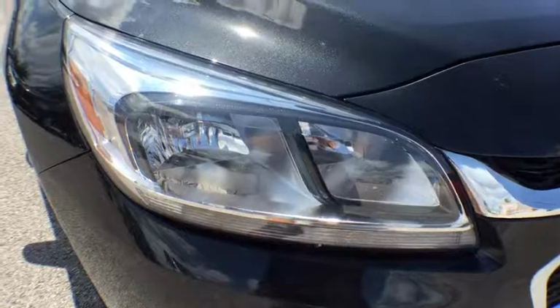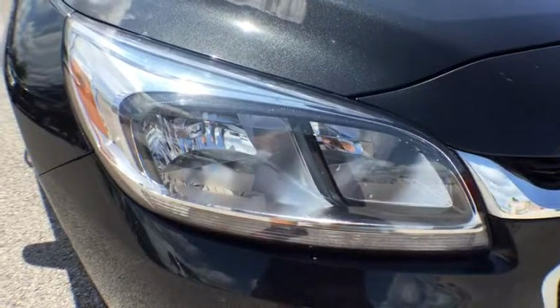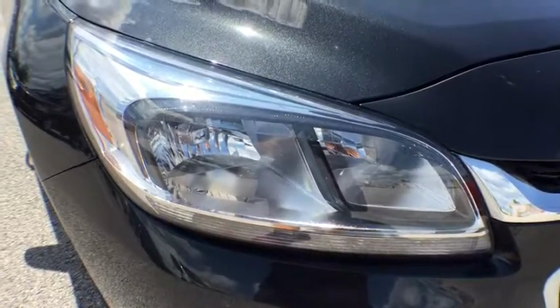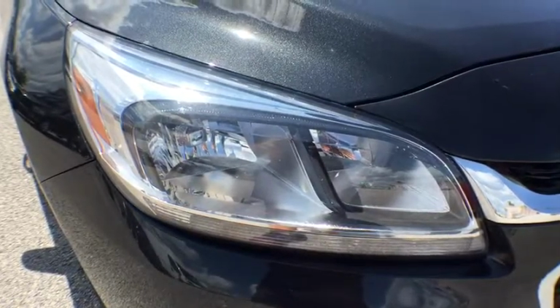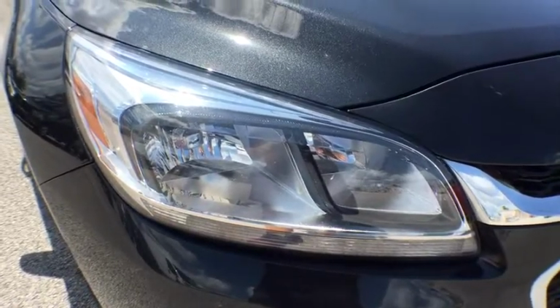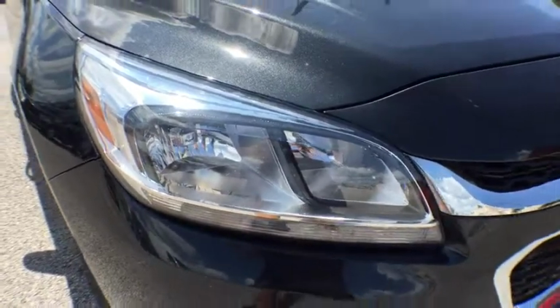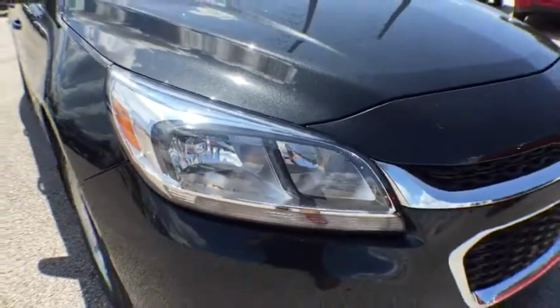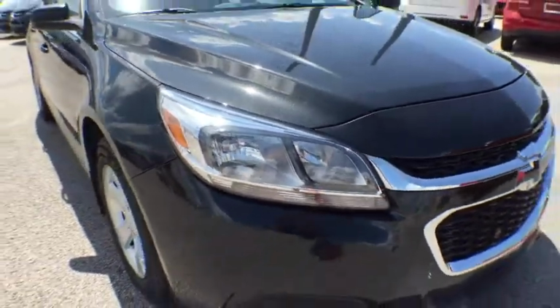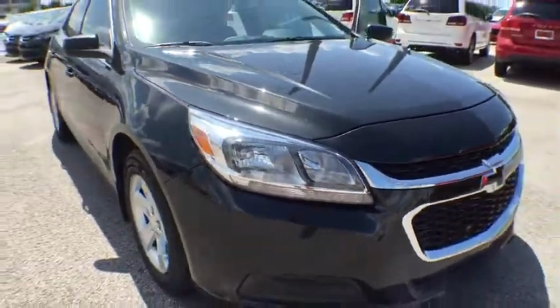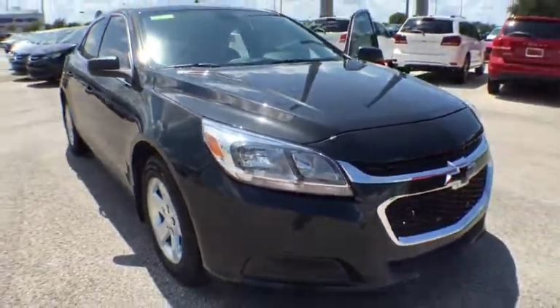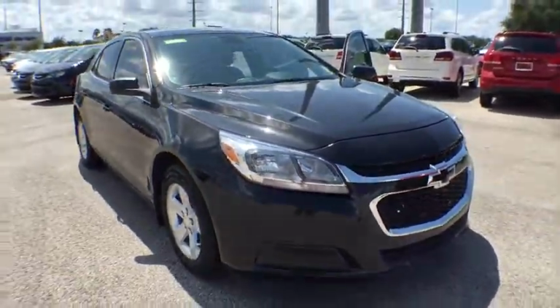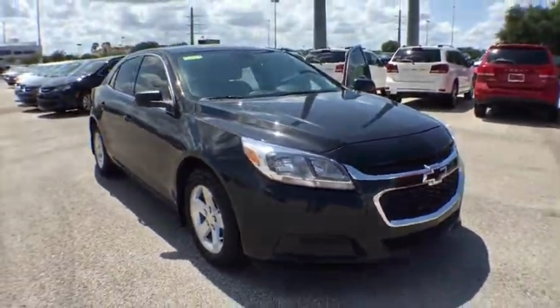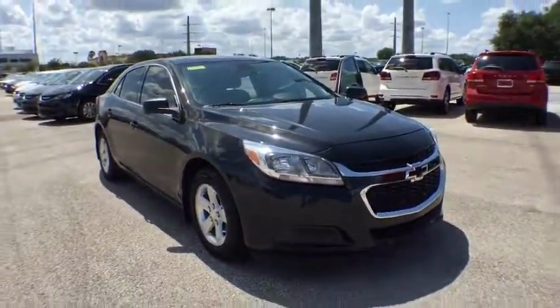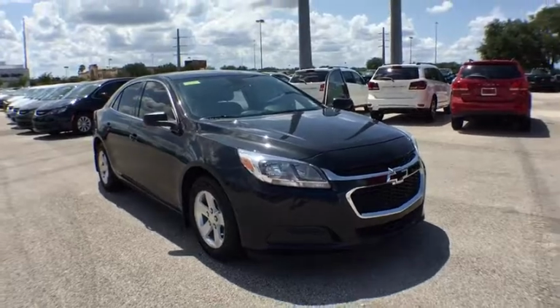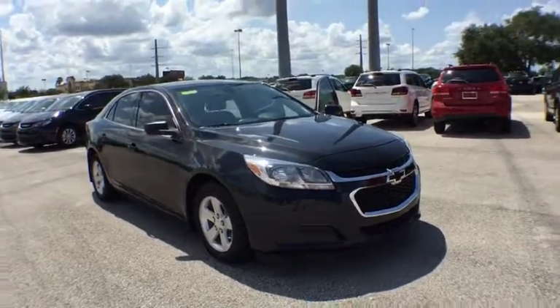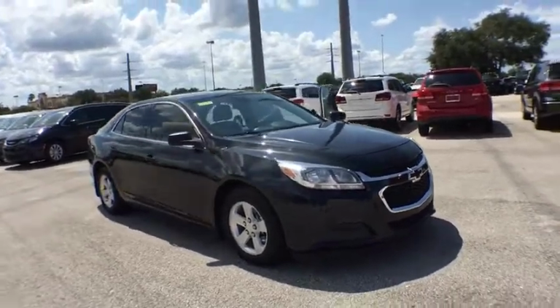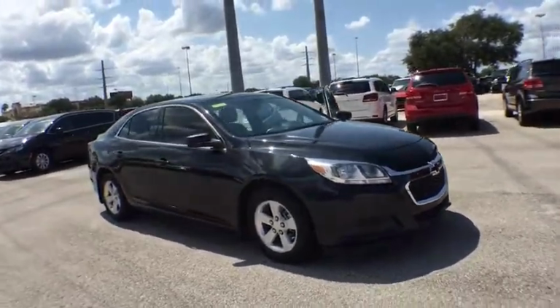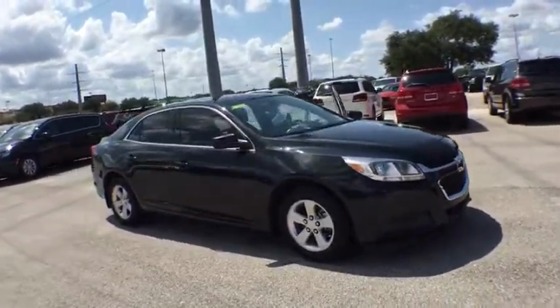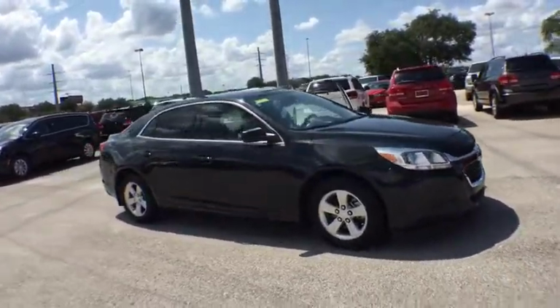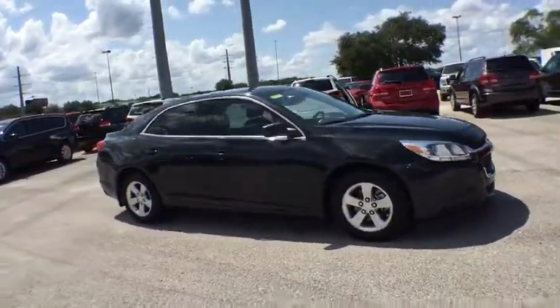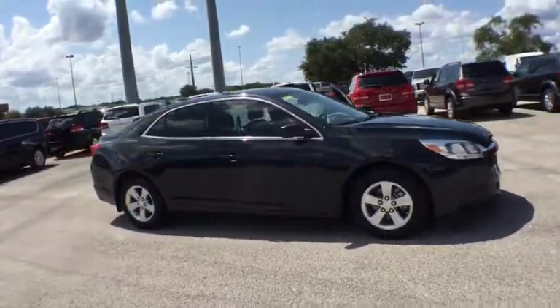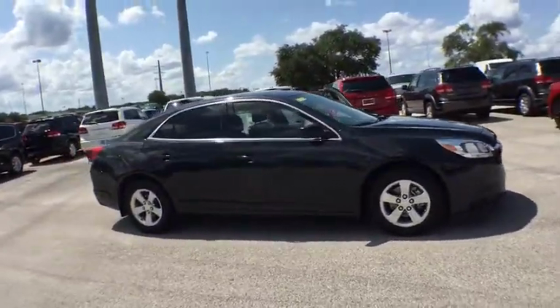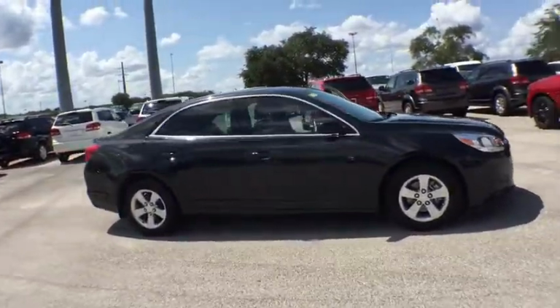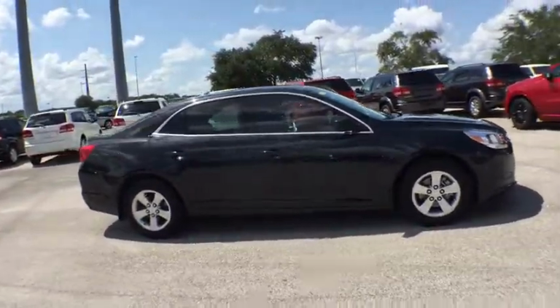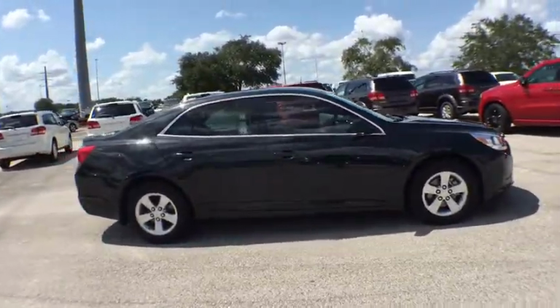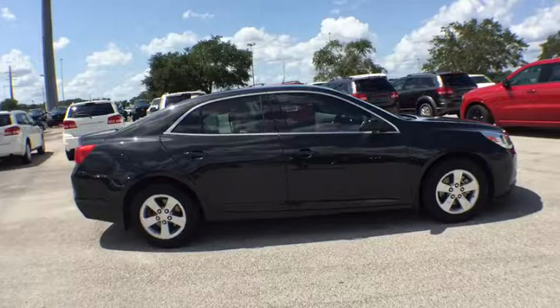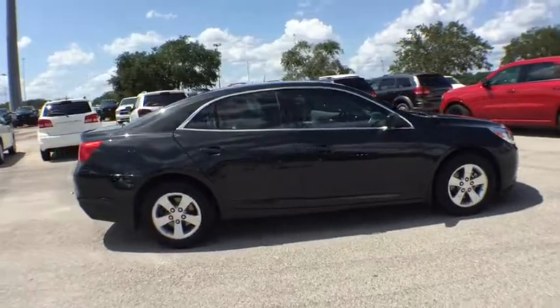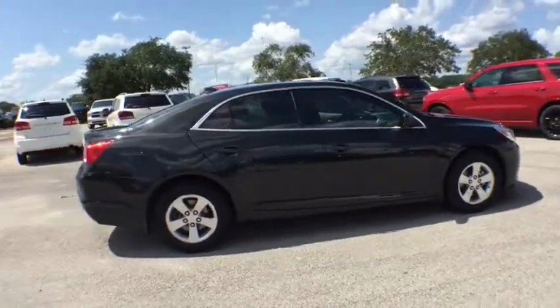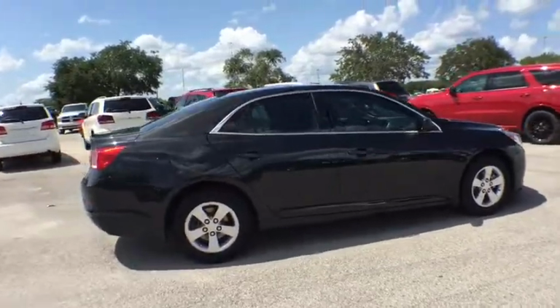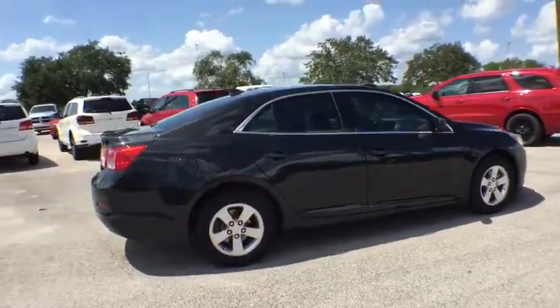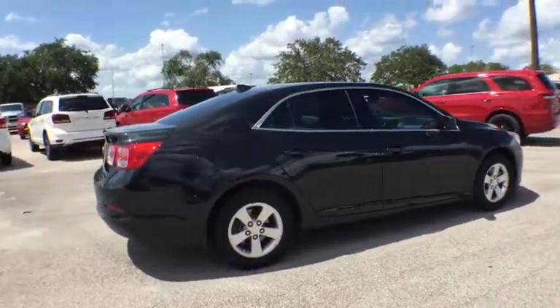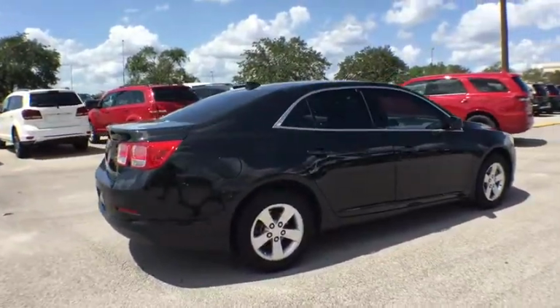The 2014 Chevrolet Malibu — a combination of performance and fuel economy. The Malibu is a great commuting car. This vehicle has less than 50,000 miles. Here are some of this vehicle's great options.